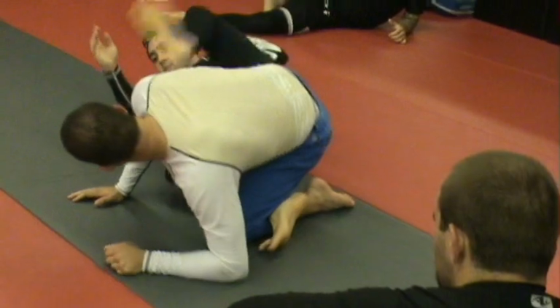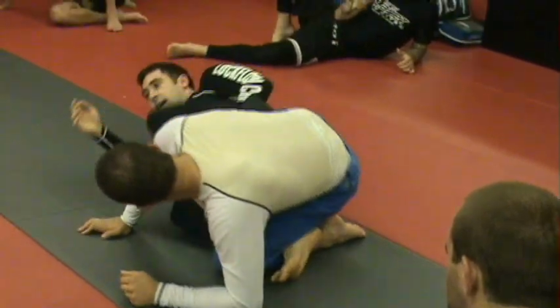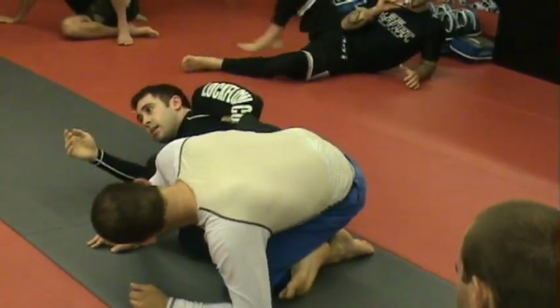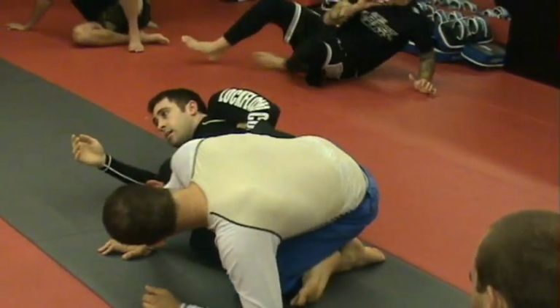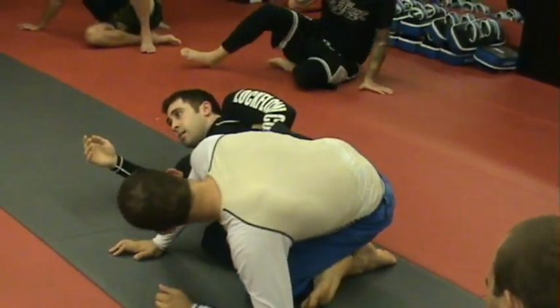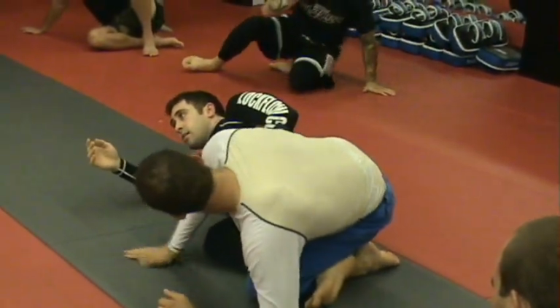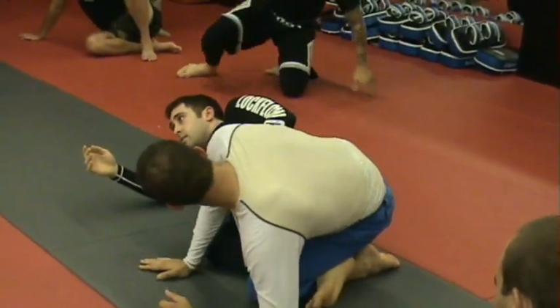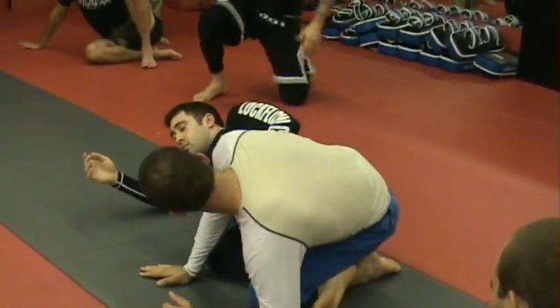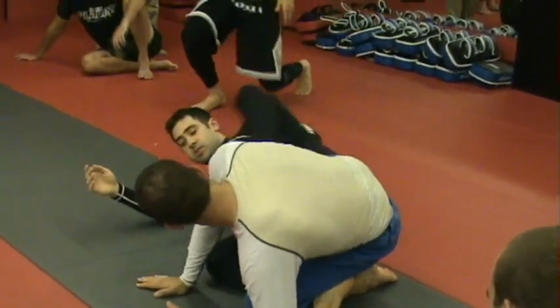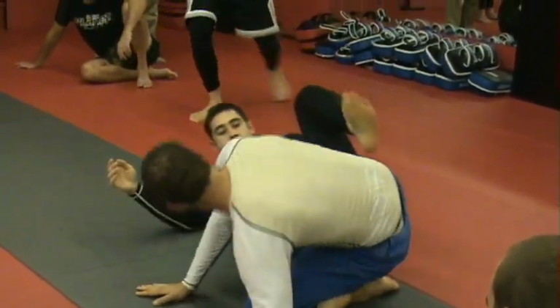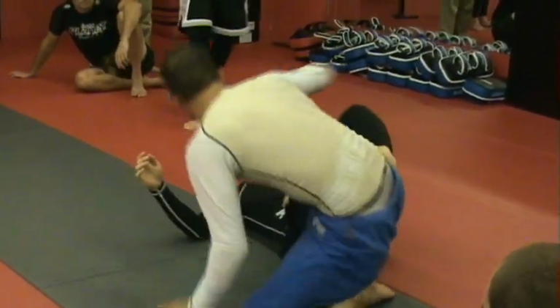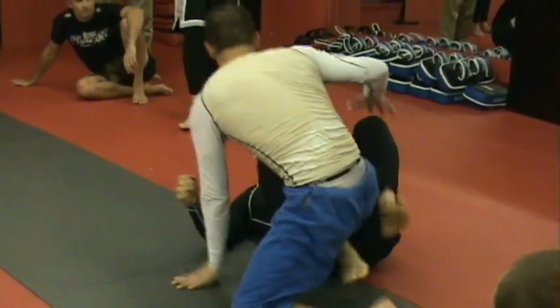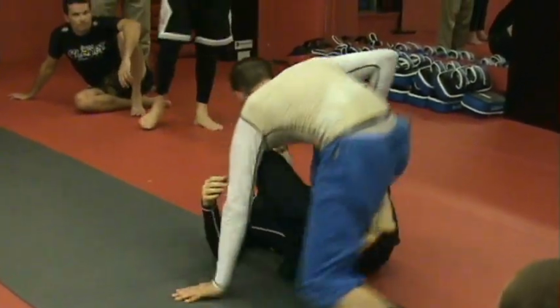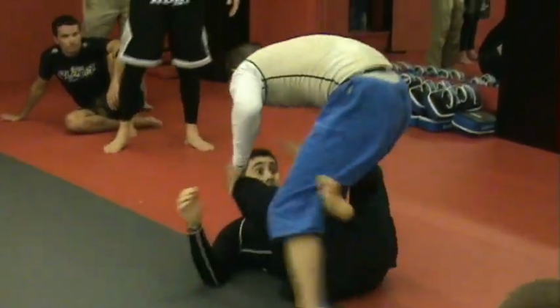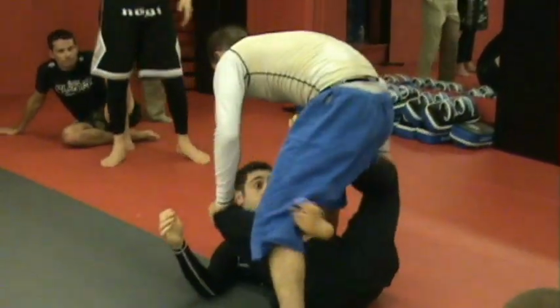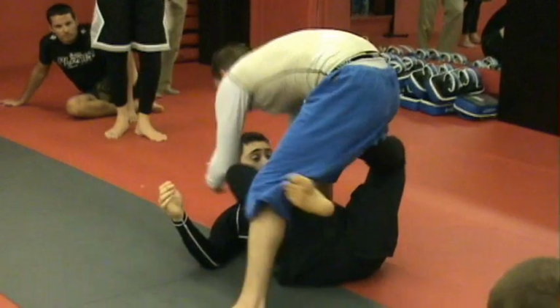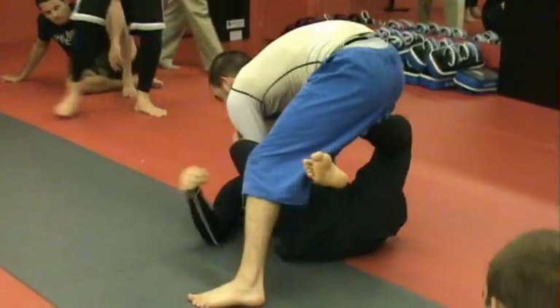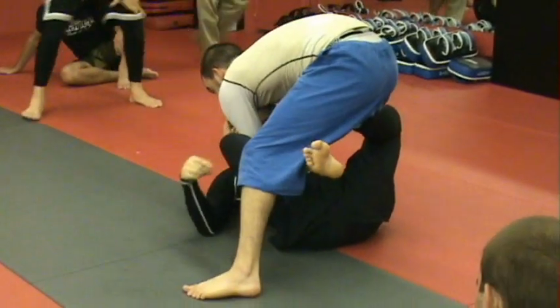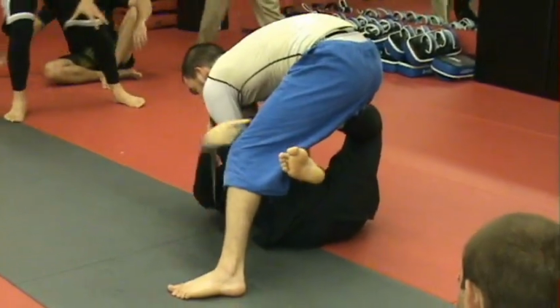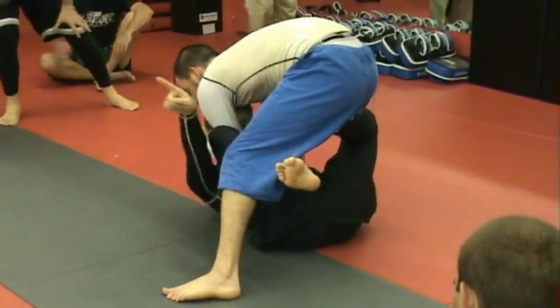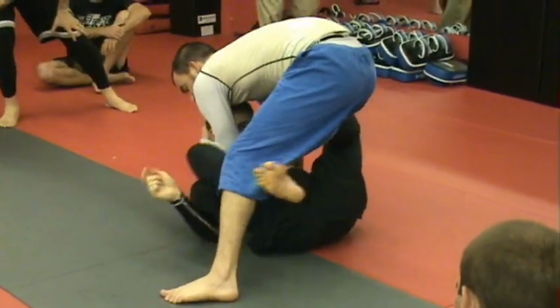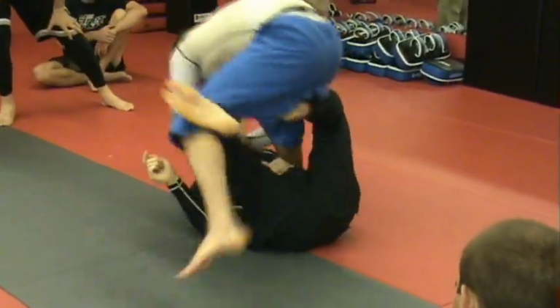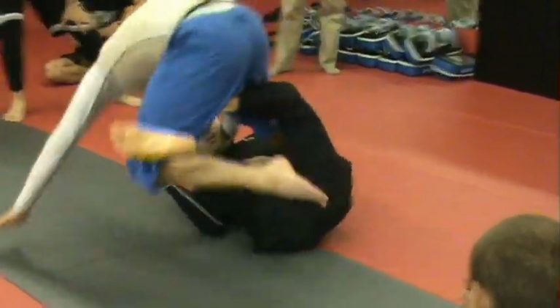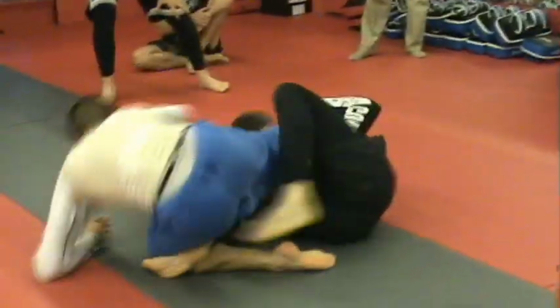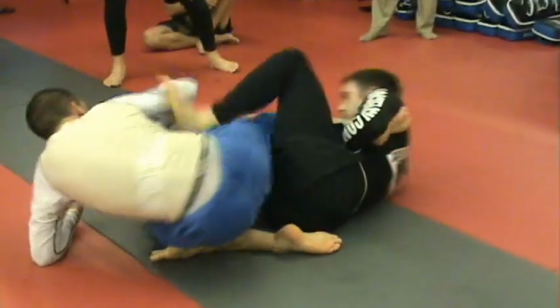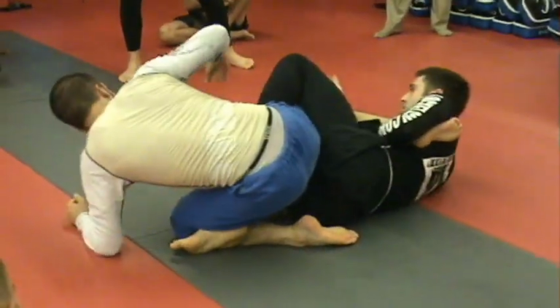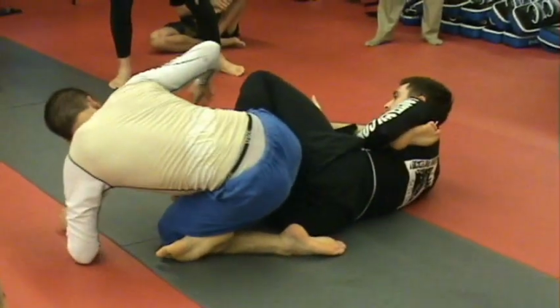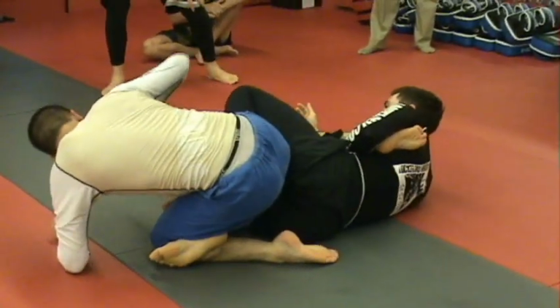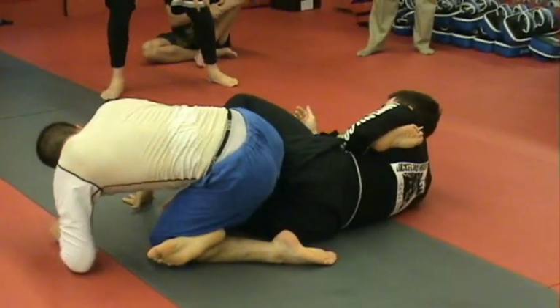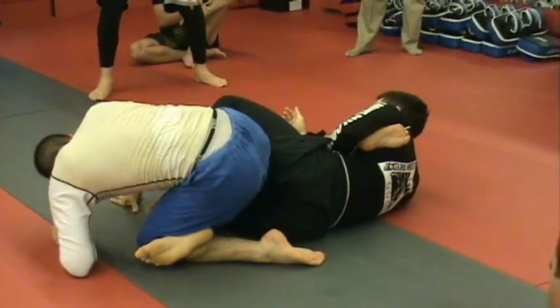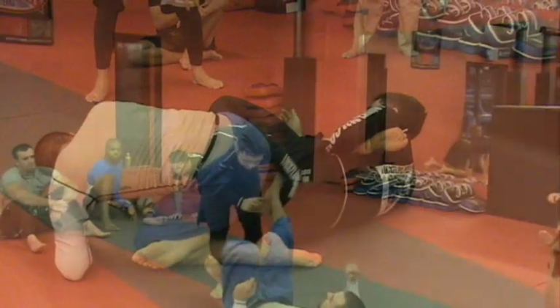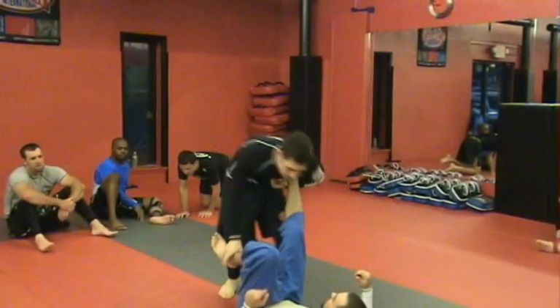Then back. One more time. Here — knee on the outside — that way. Back. That's zero.